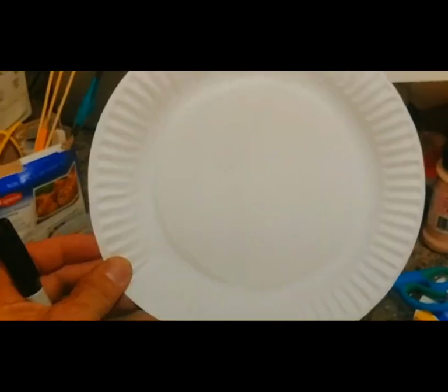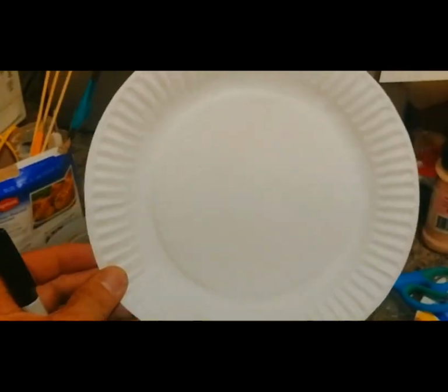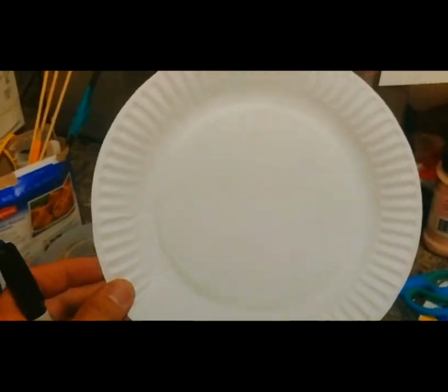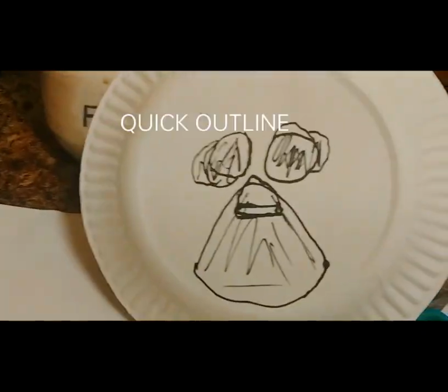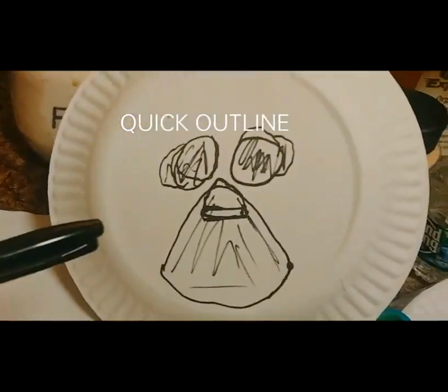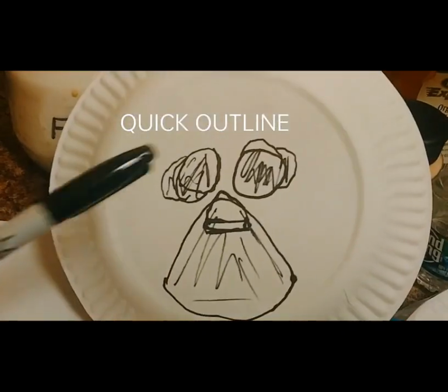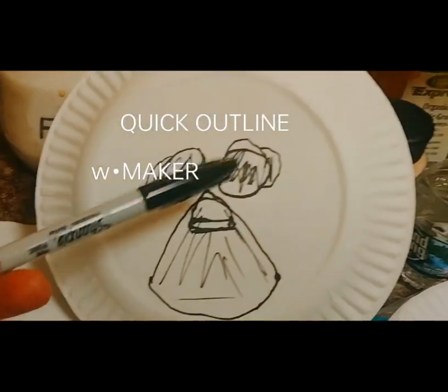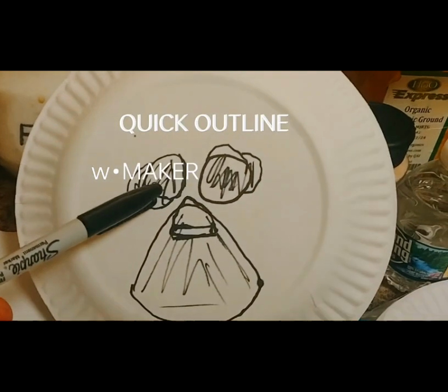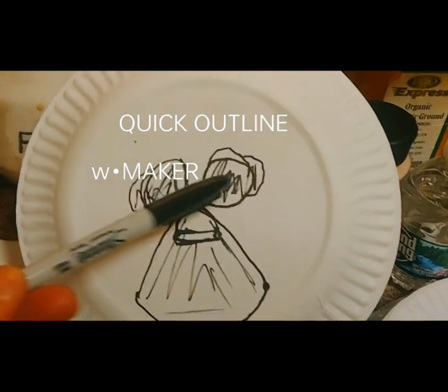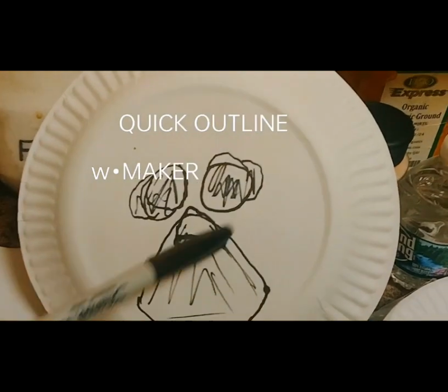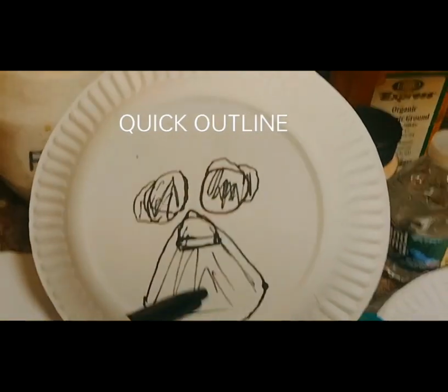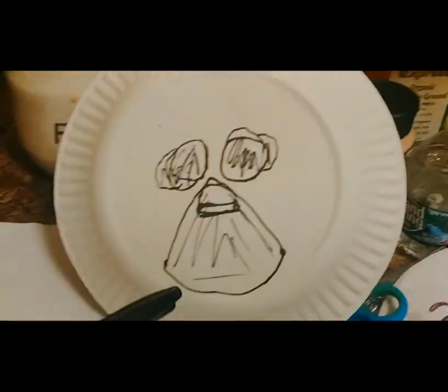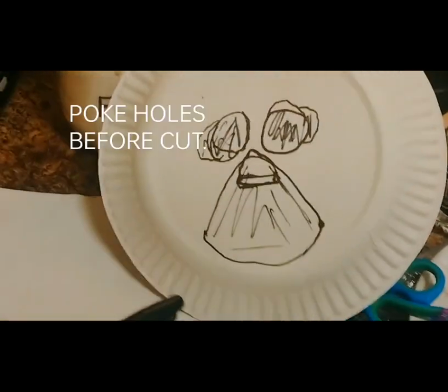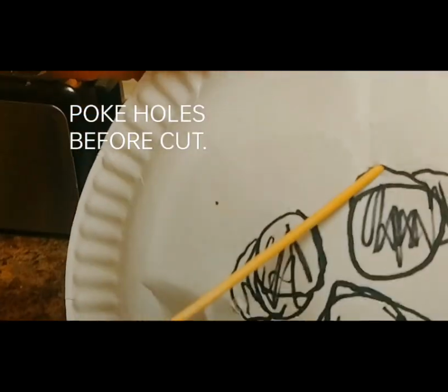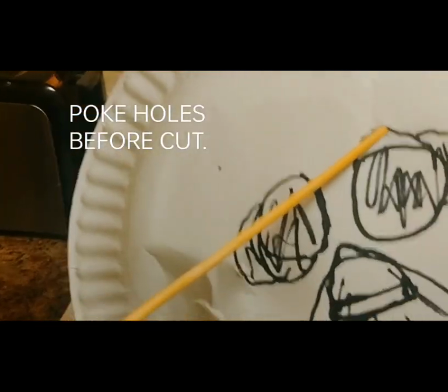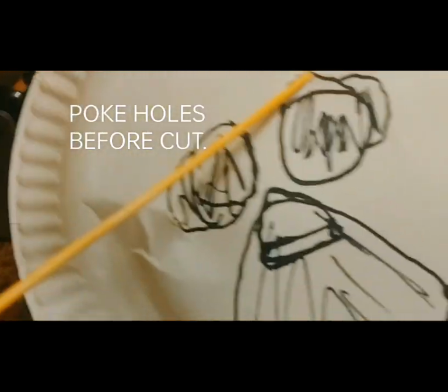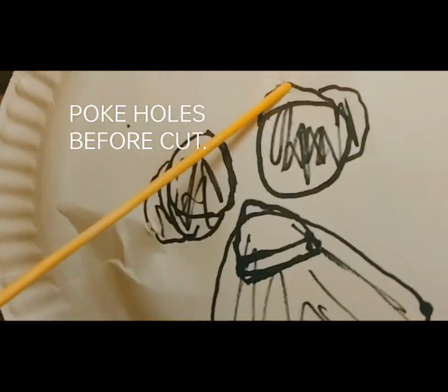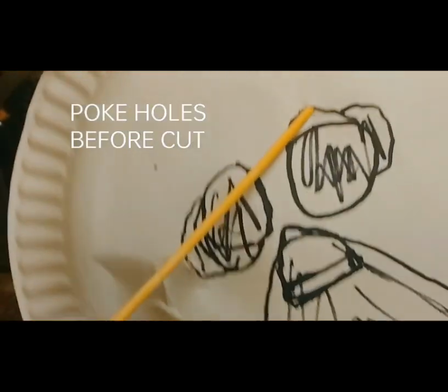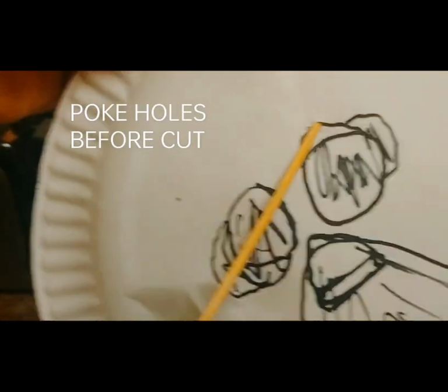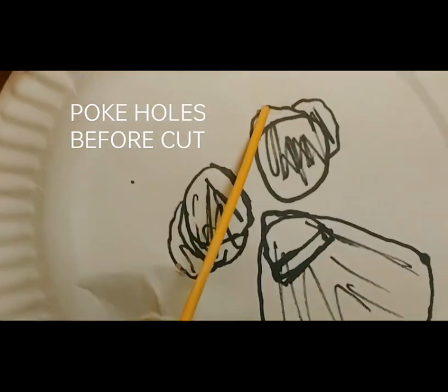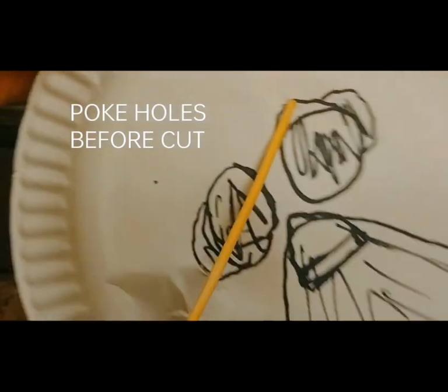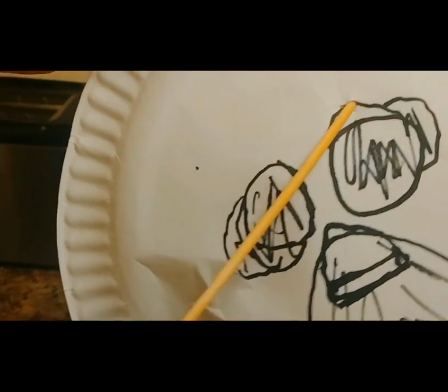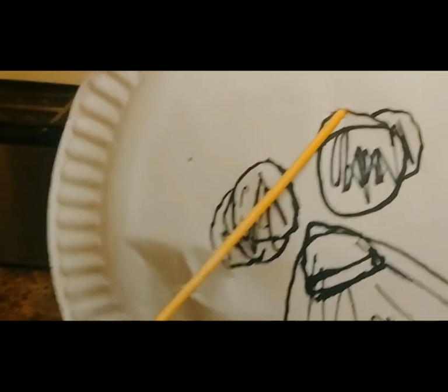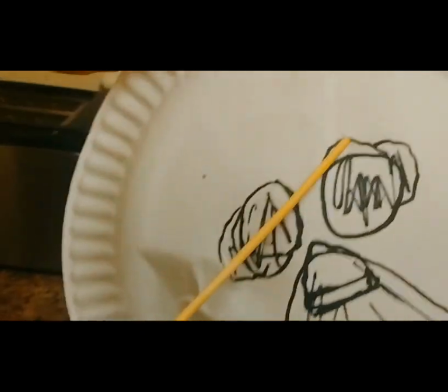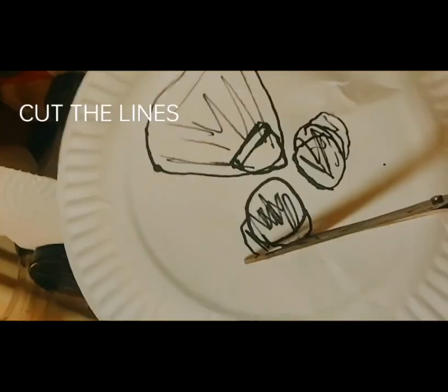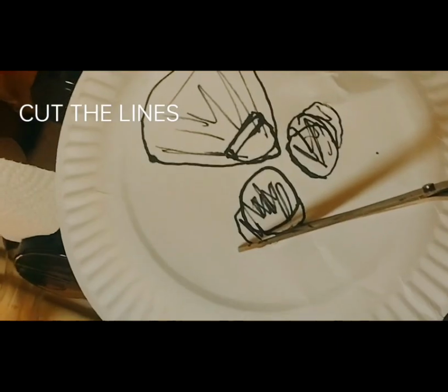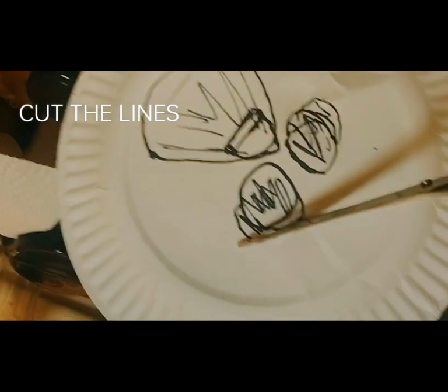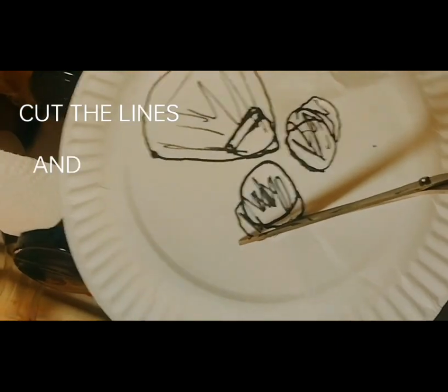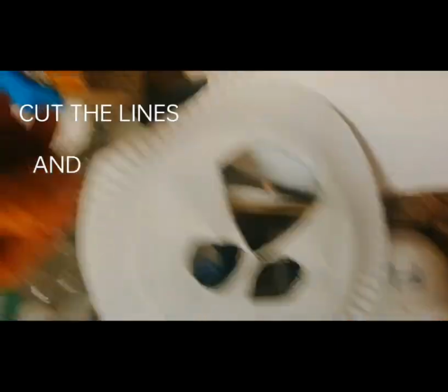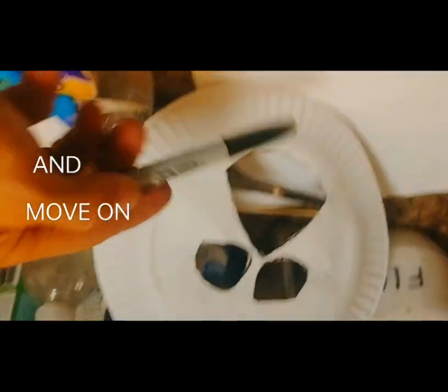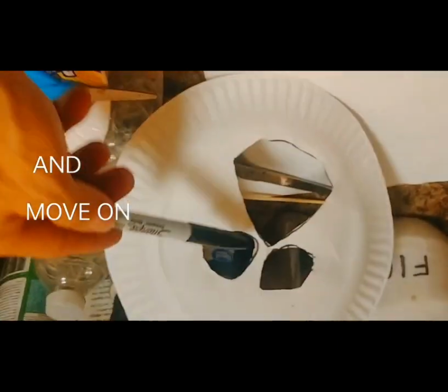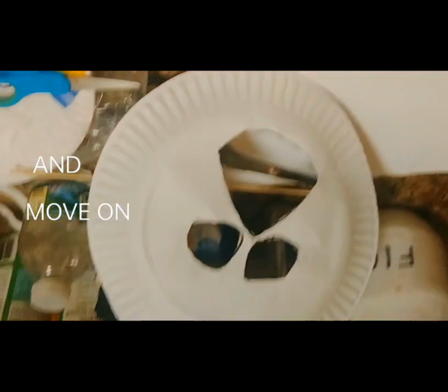Take your plate, yeah, another stencil, and it doesn't have to be shown how to get started with the scissors. Alright, I'm no Robbie, but...